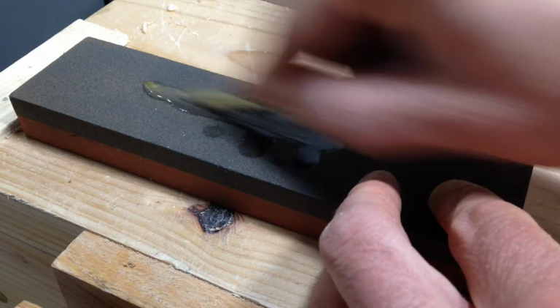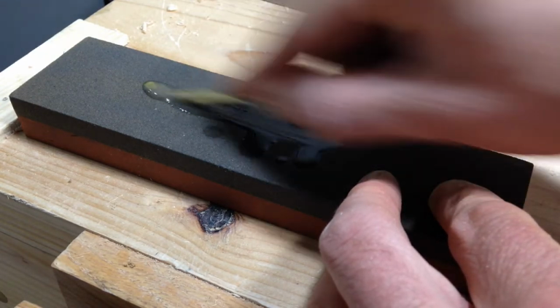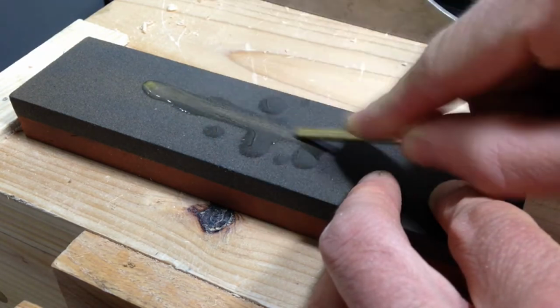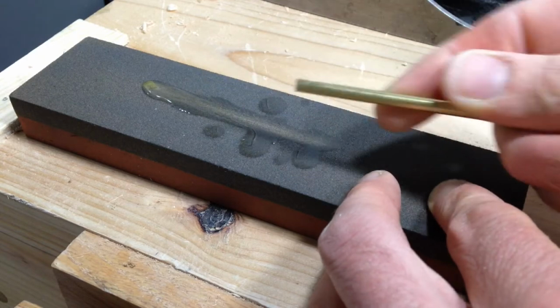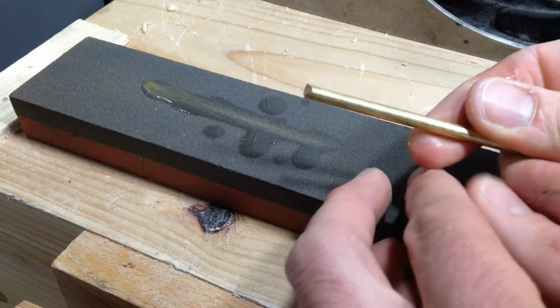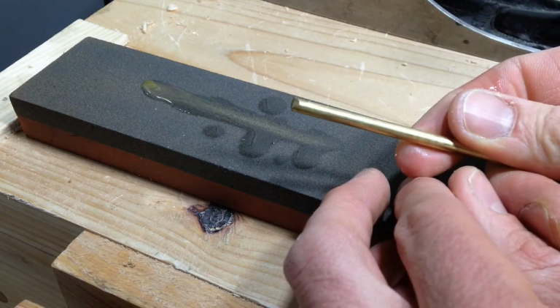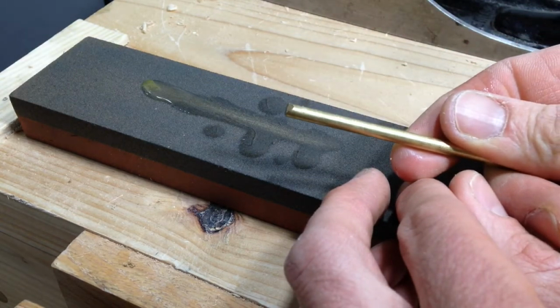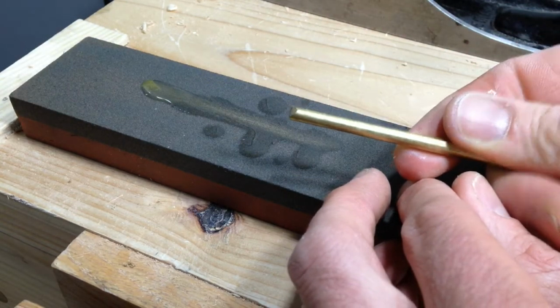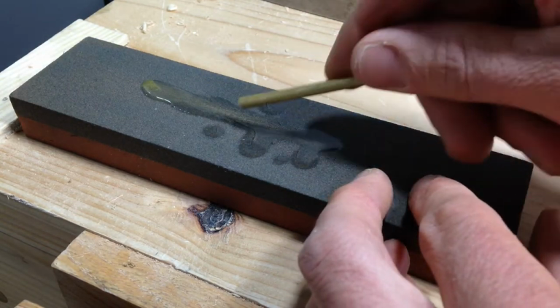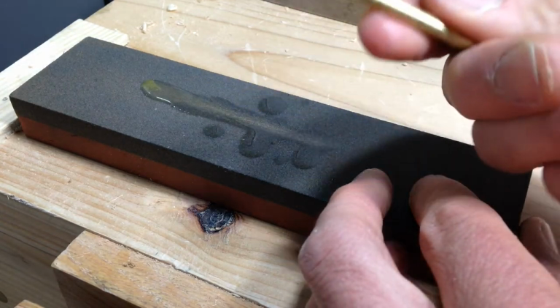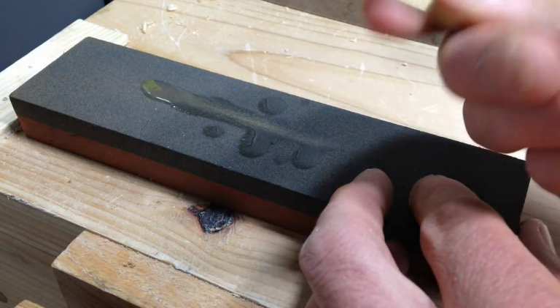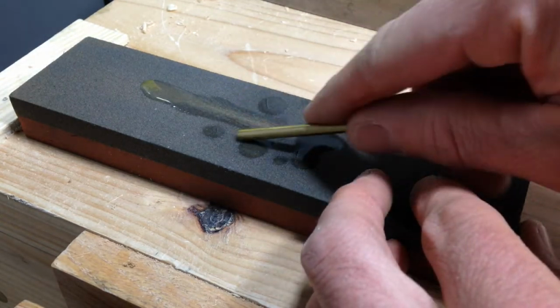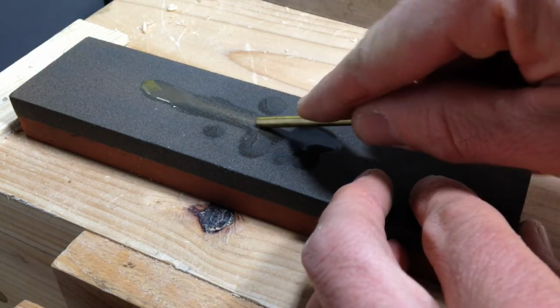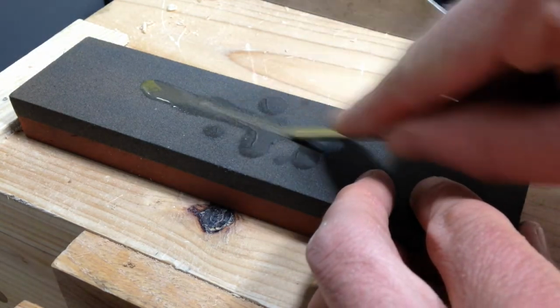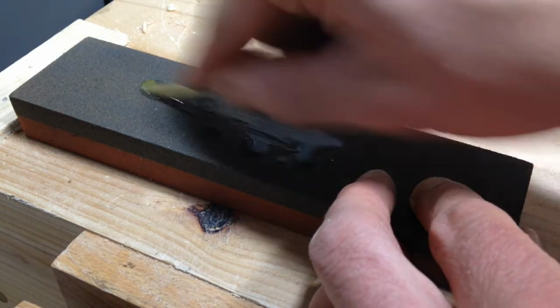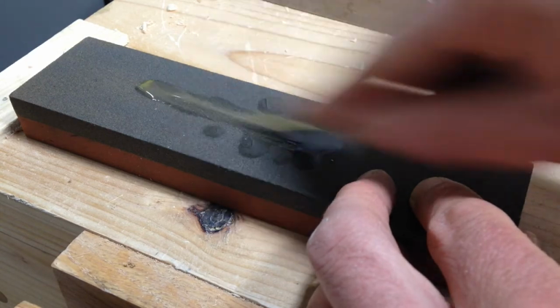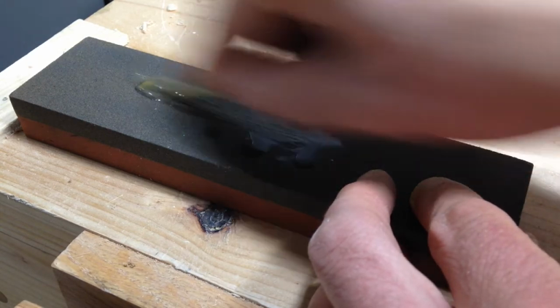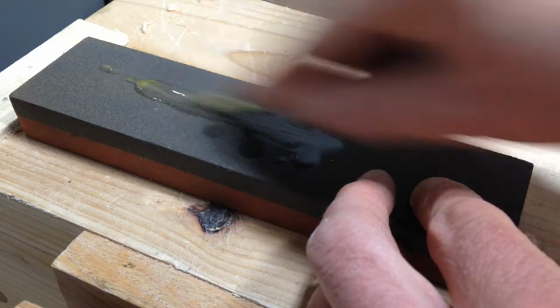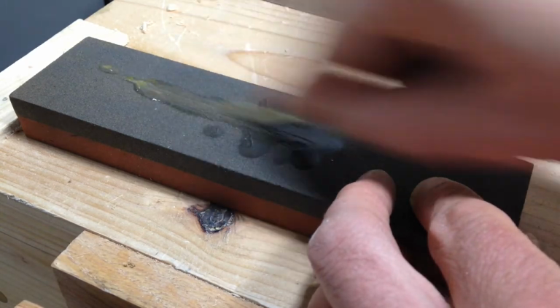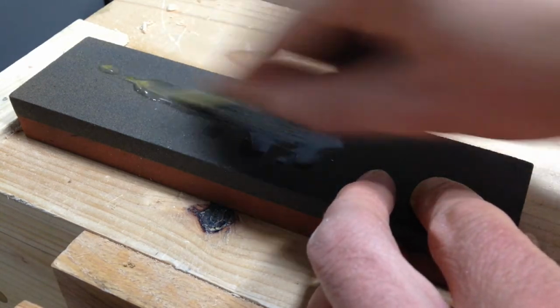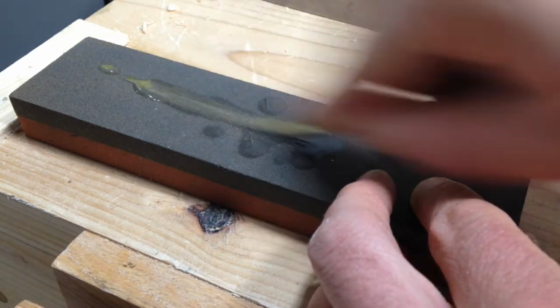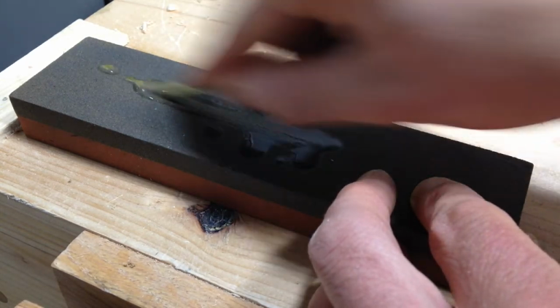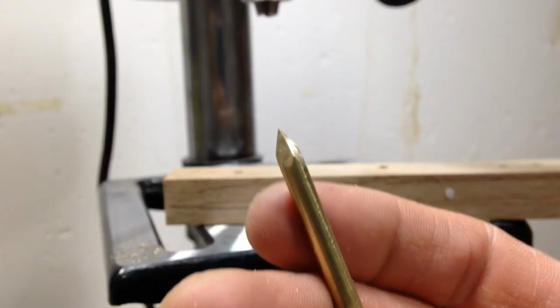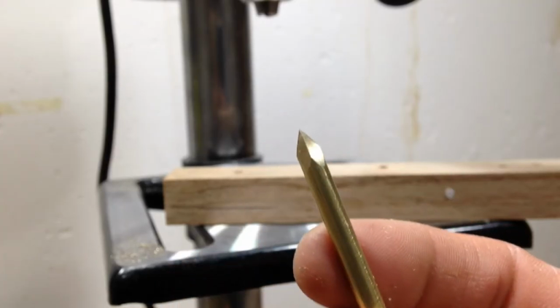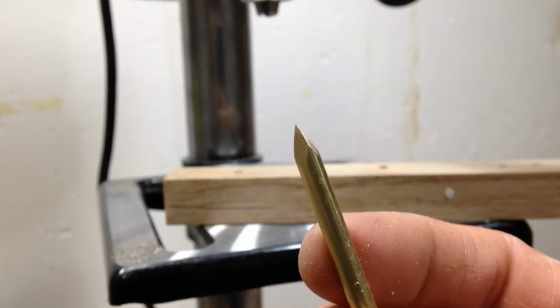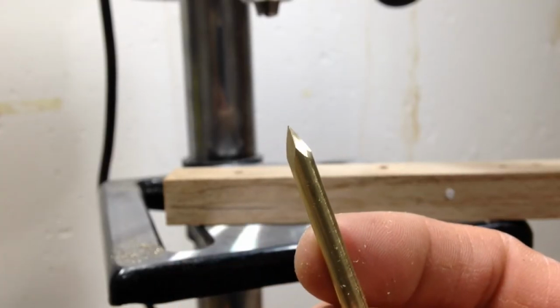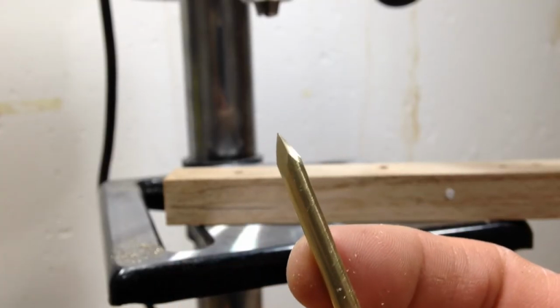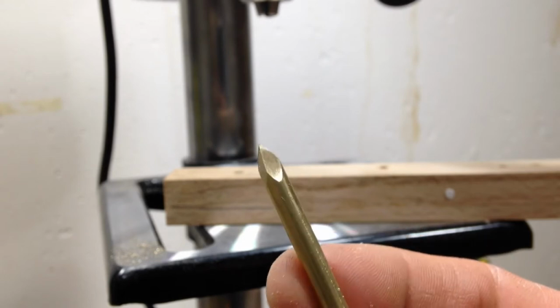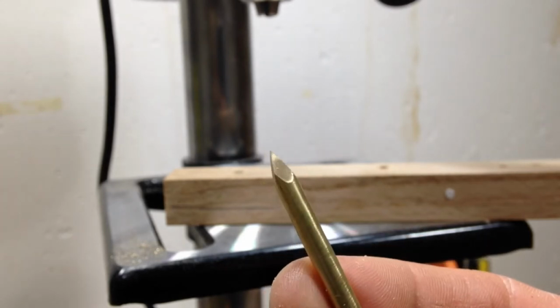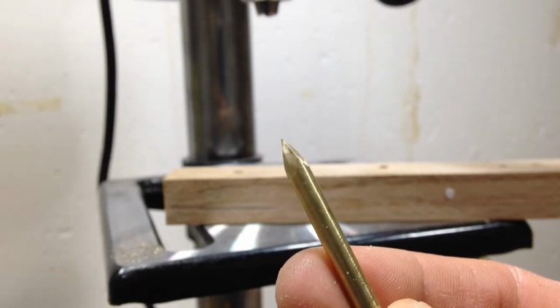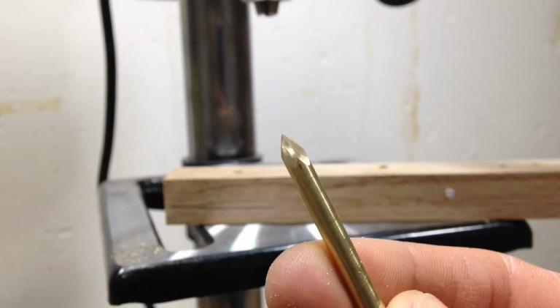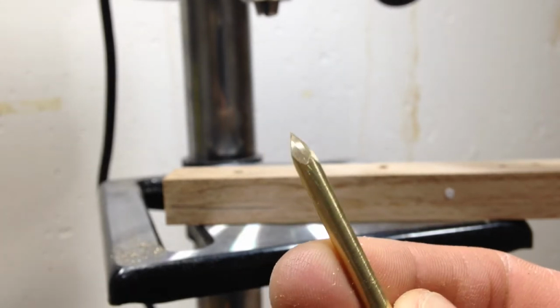For this application I don't think it's terribly important that the facets are exactly the same size, but where the facets meet it is important that that part is sharp so it will cut as you're drilling into the hole.